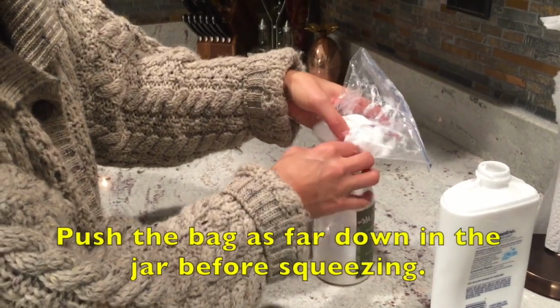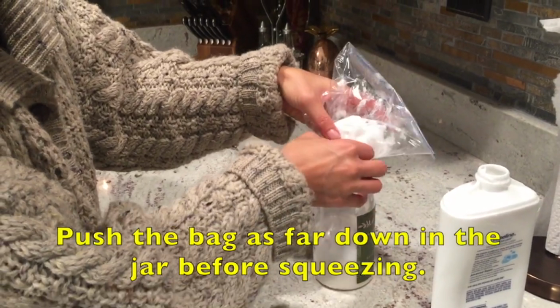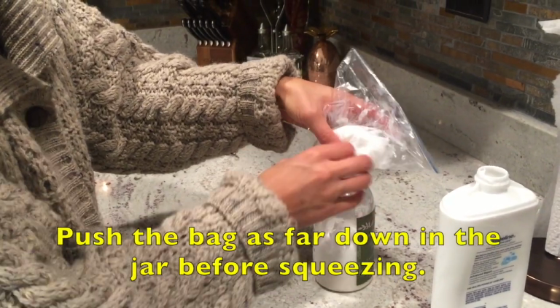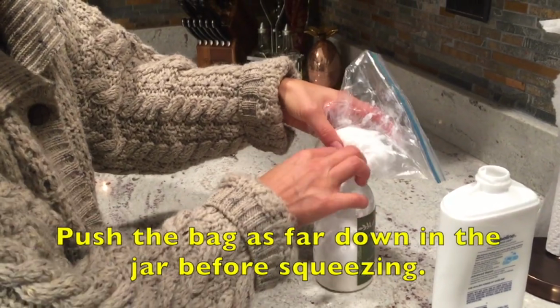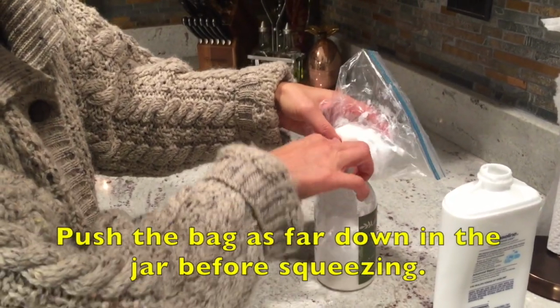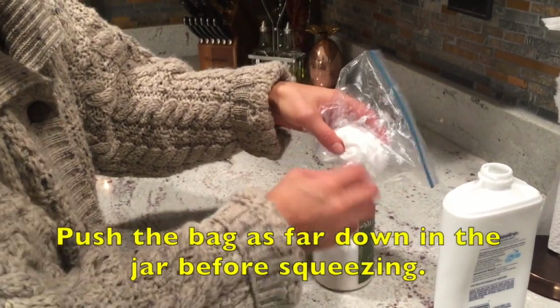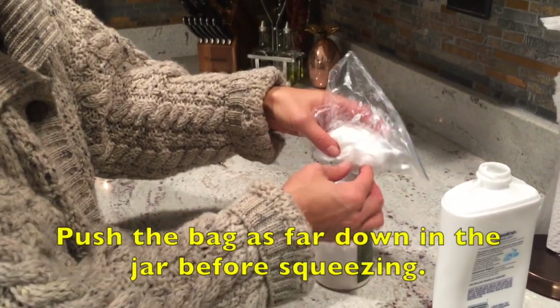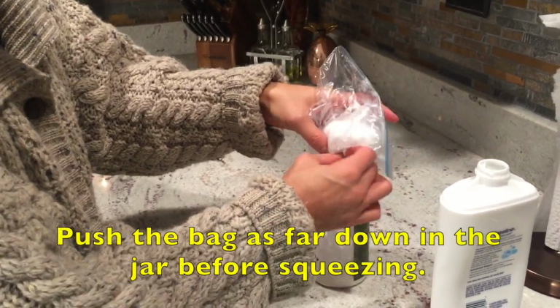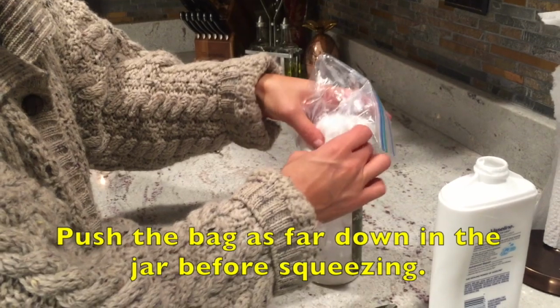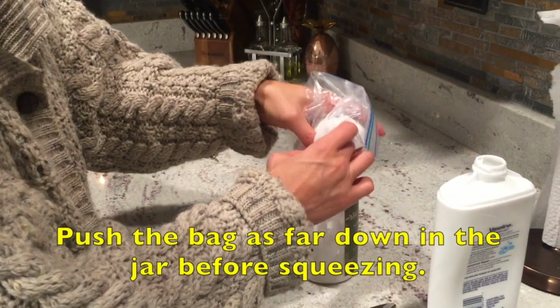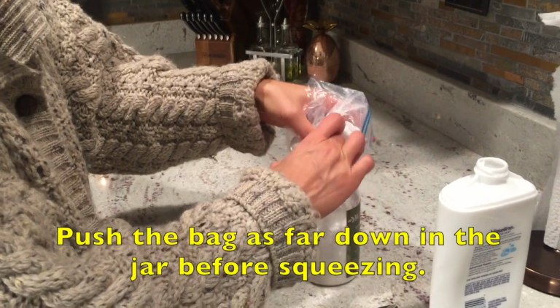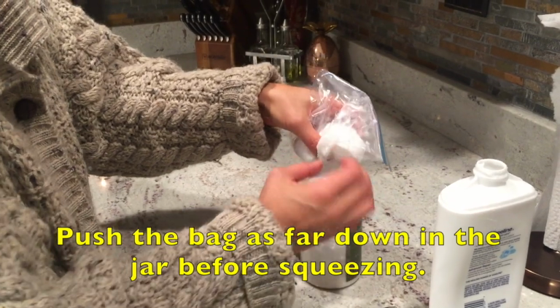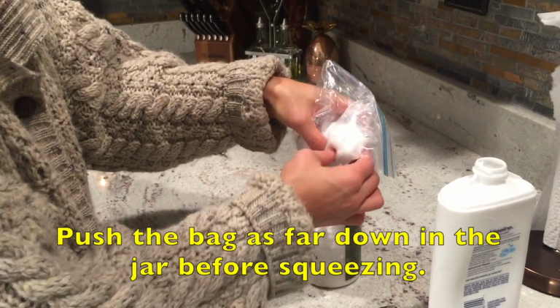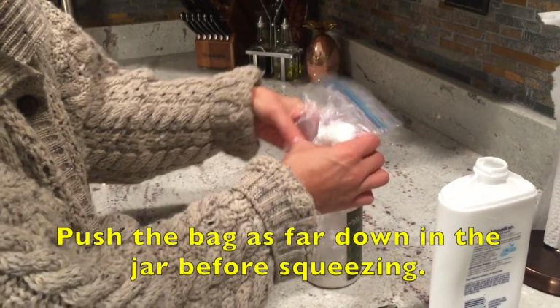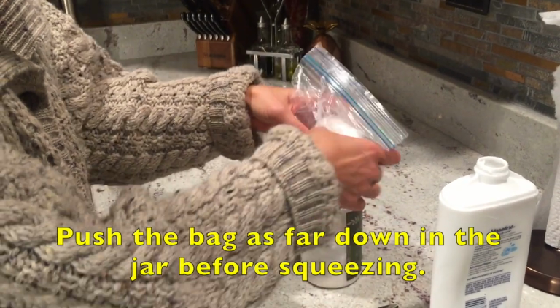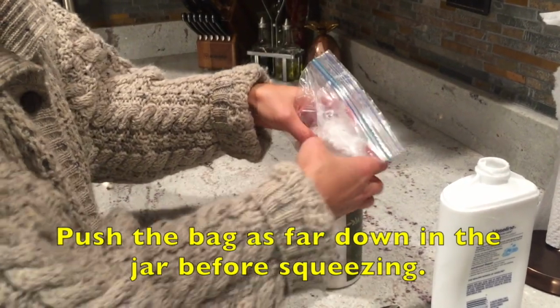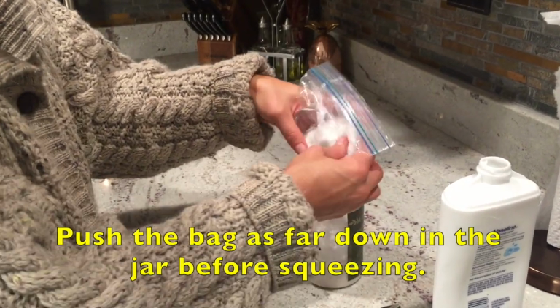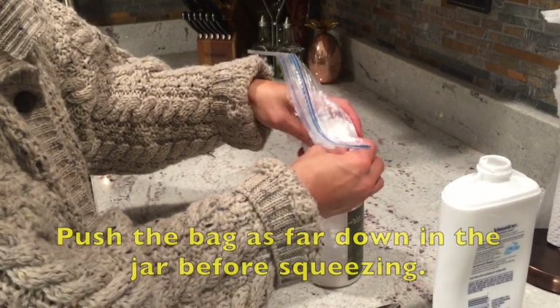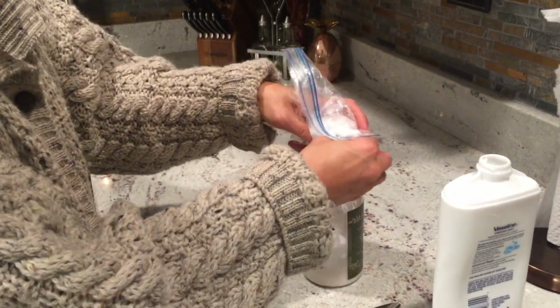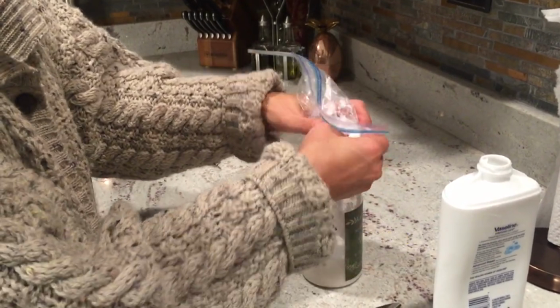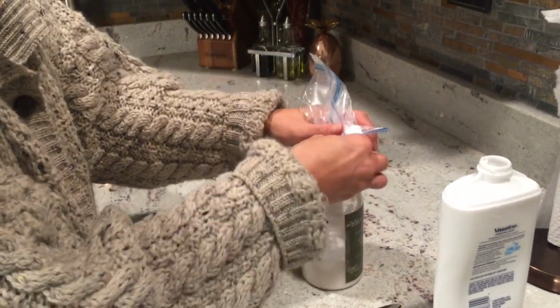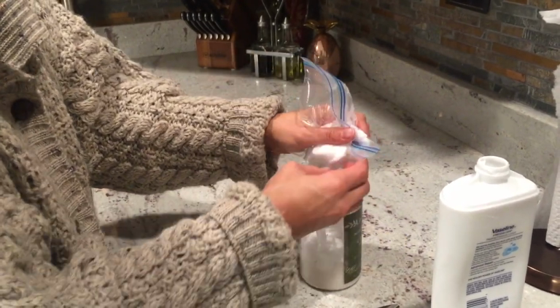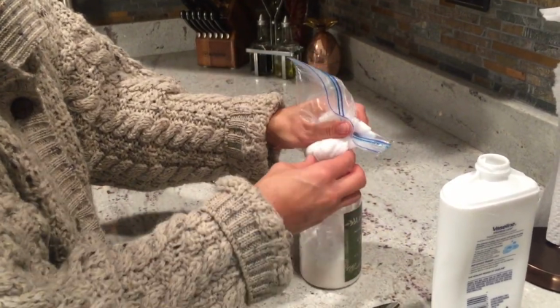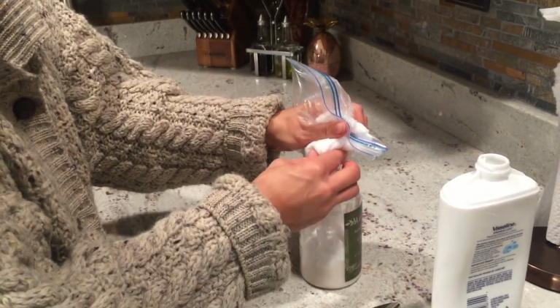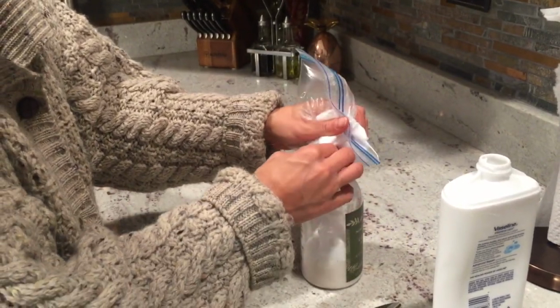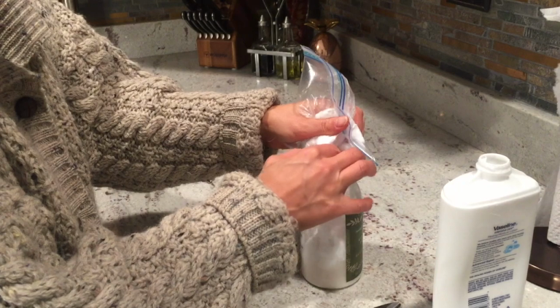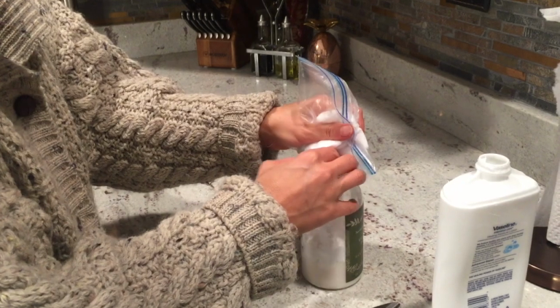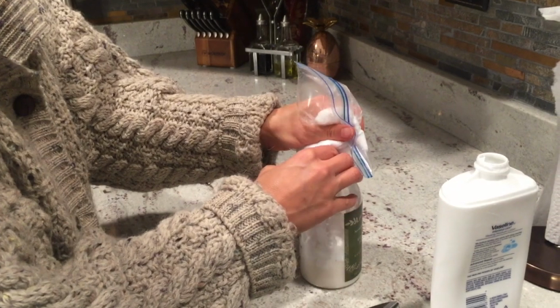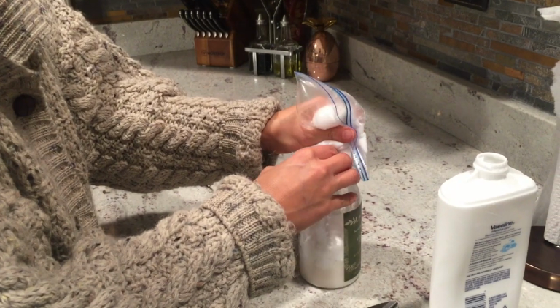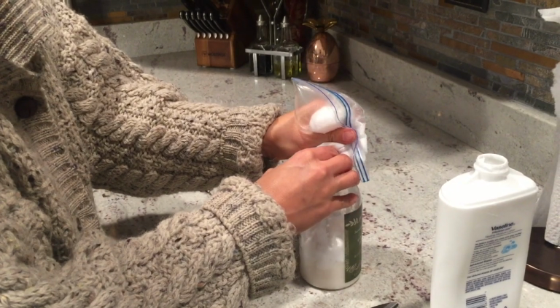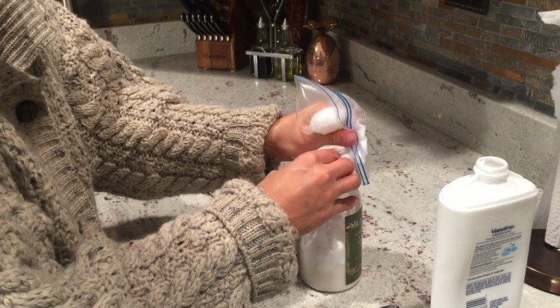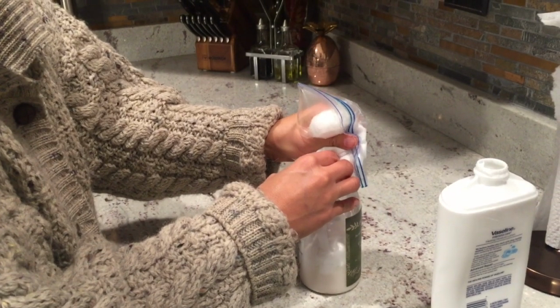Okay, all the way down. And then you just start squeezing — it is like frosting and it will go in.